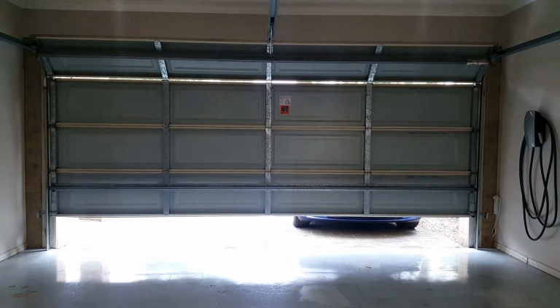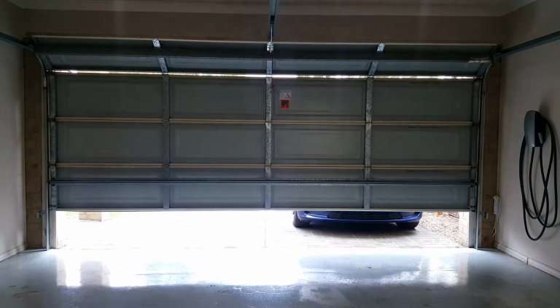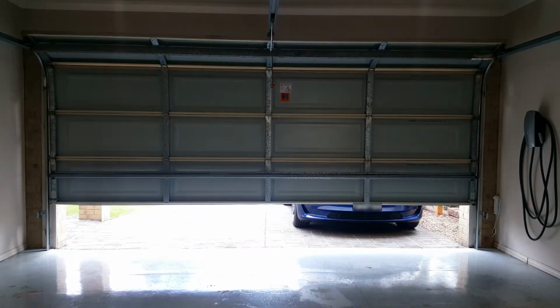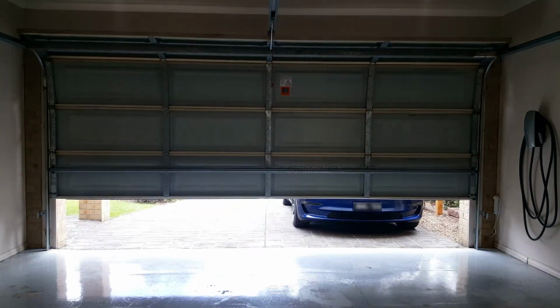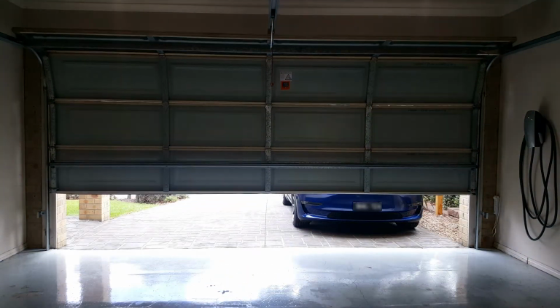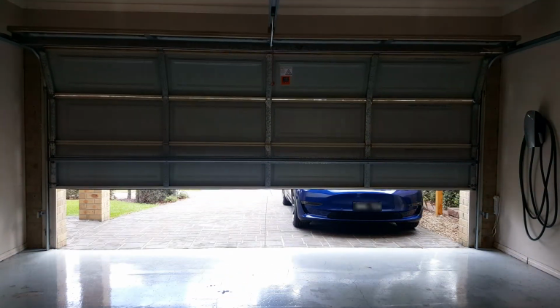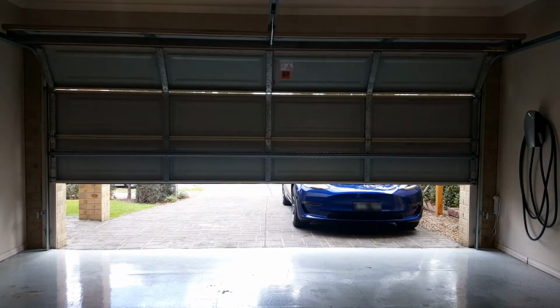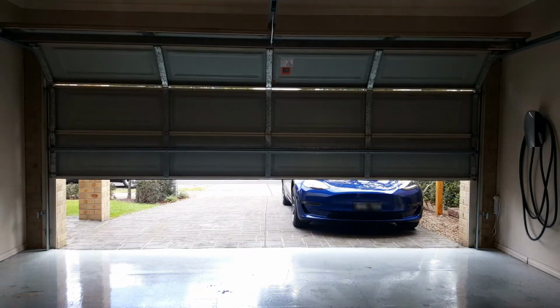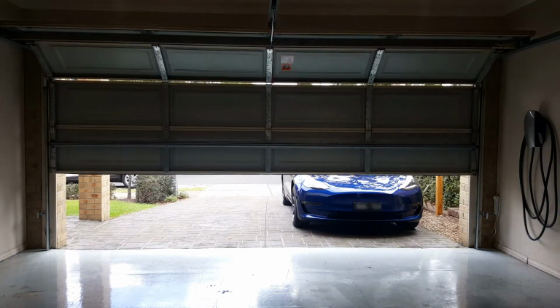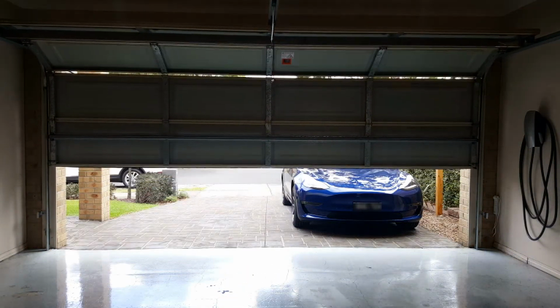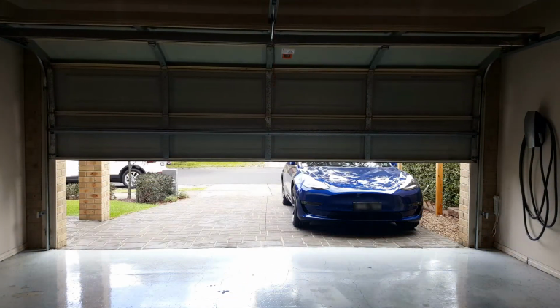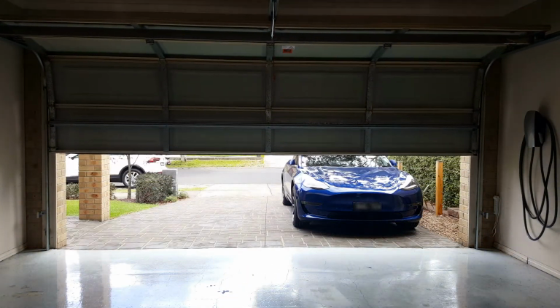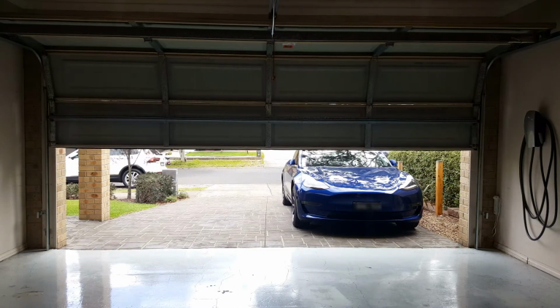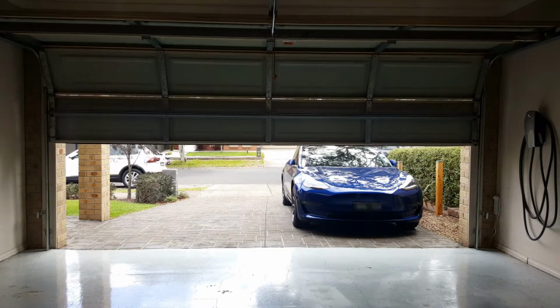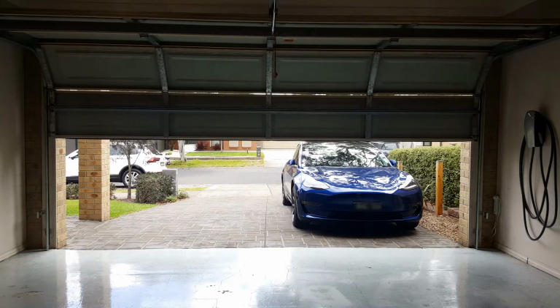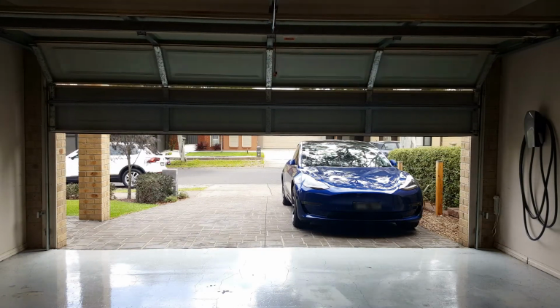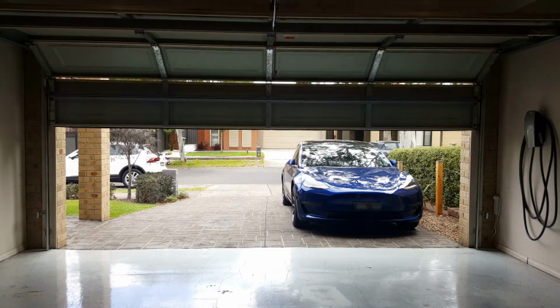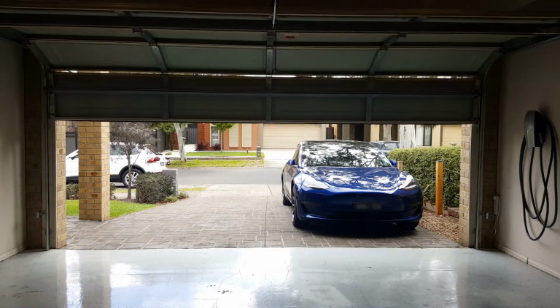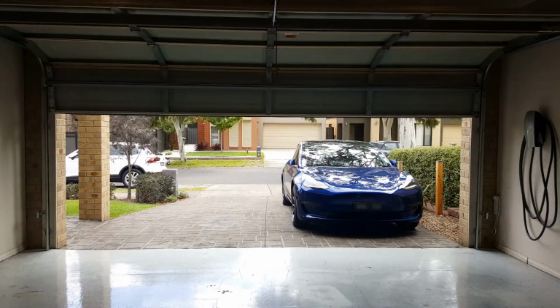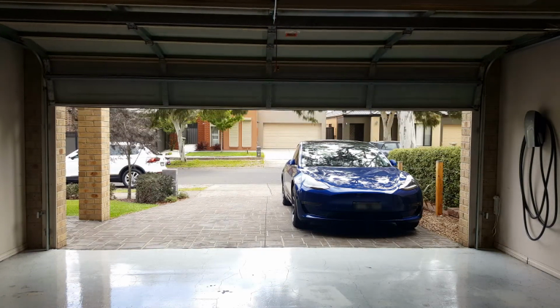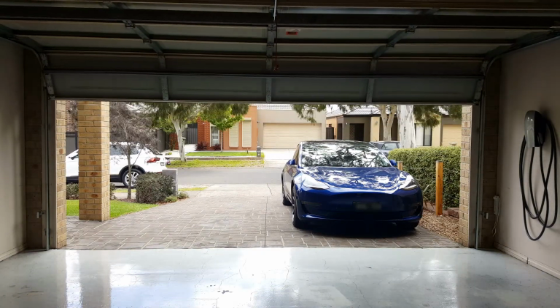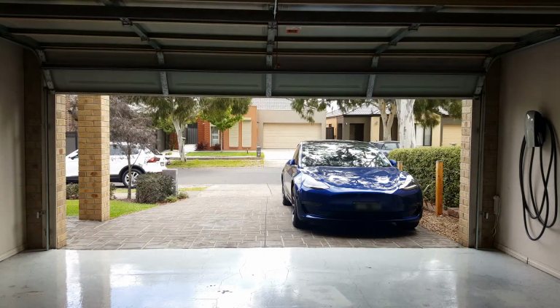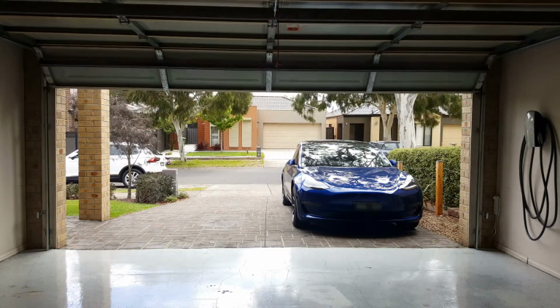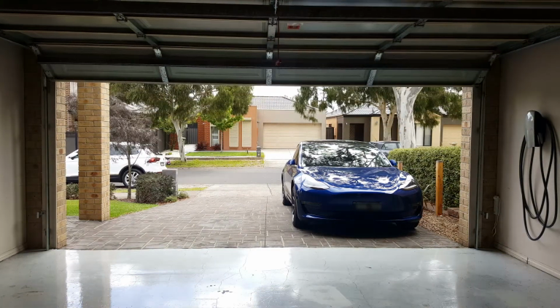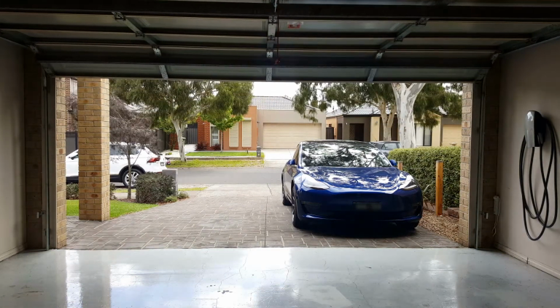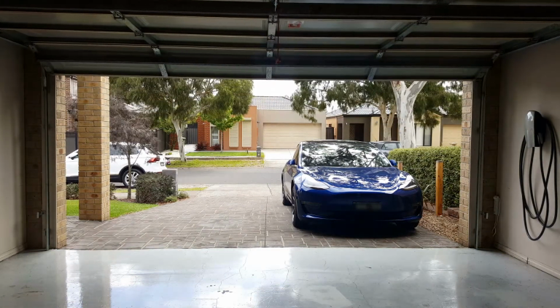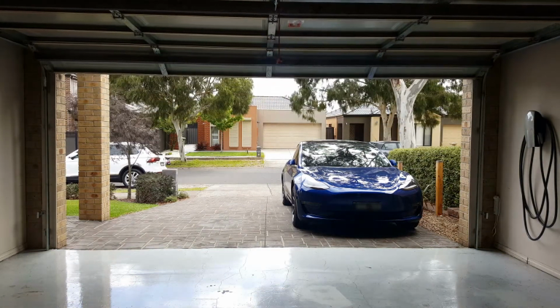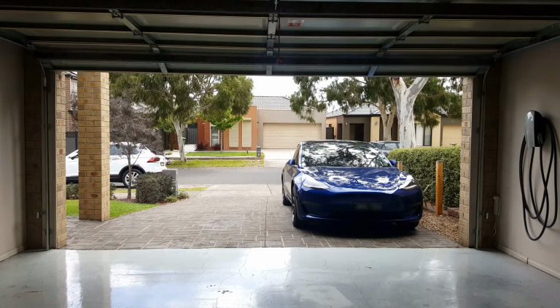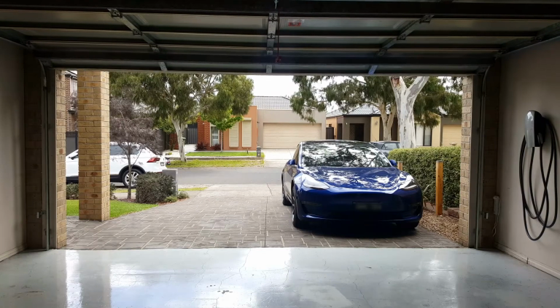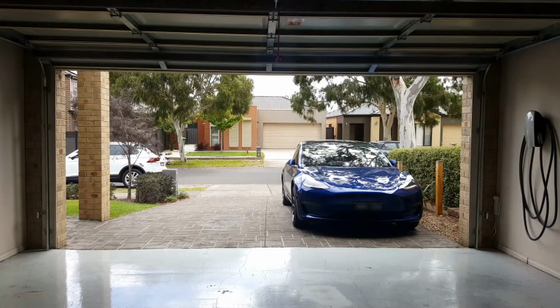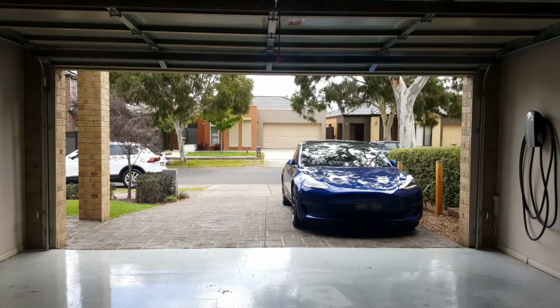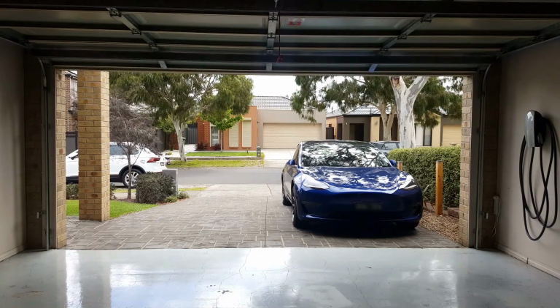It goes without saying that you need to have had the Tesla garage opener transmitter installed if you wish to program it to use your garage door. Now let's go program the HomeLink.